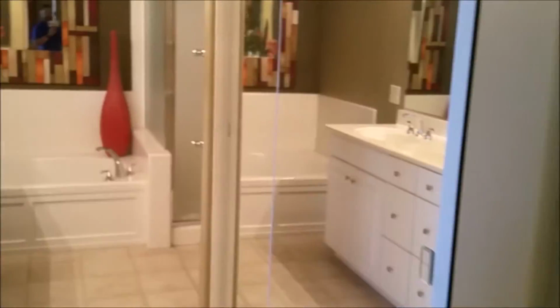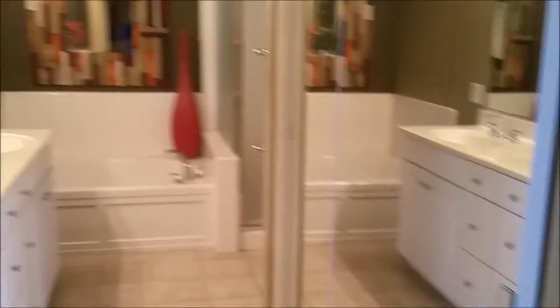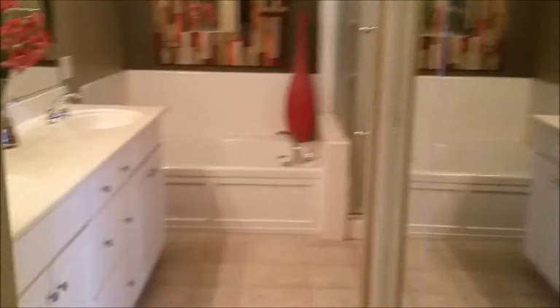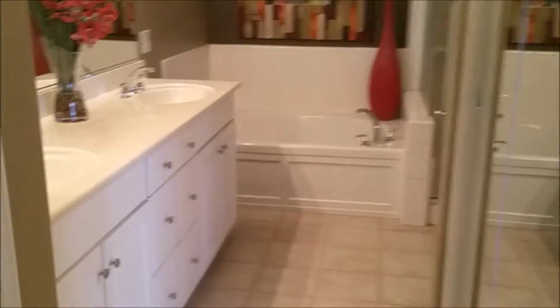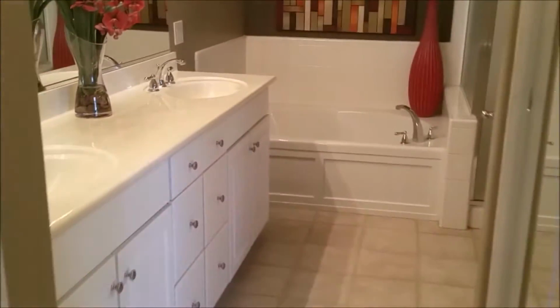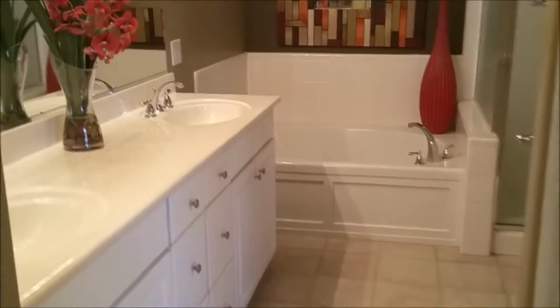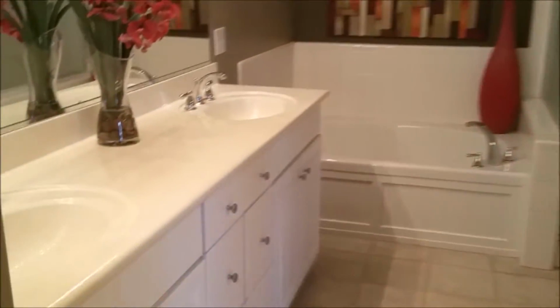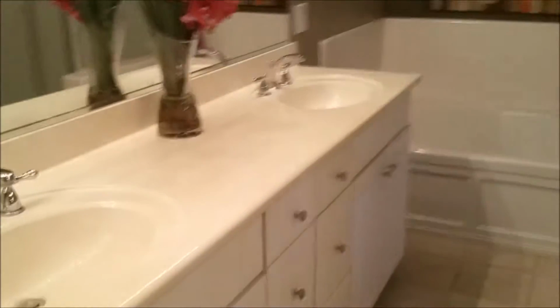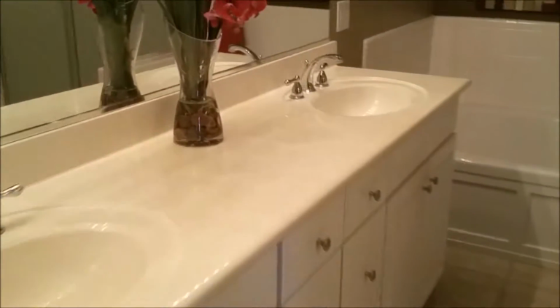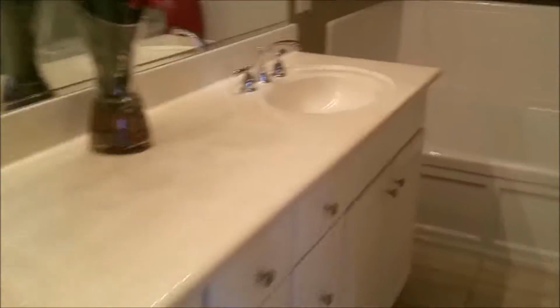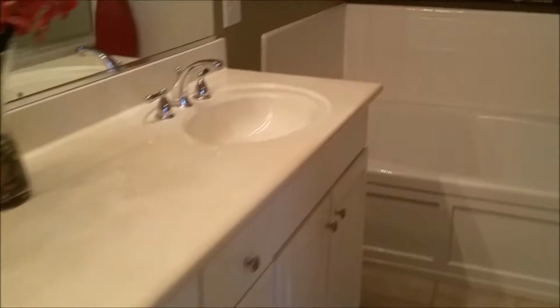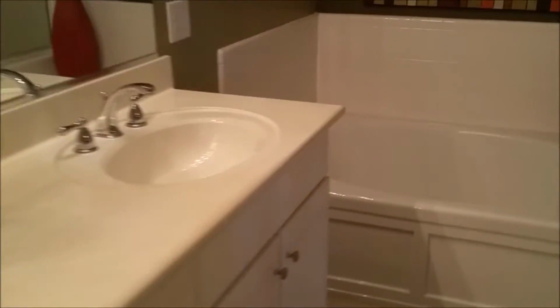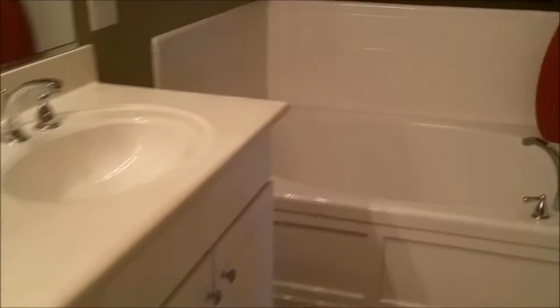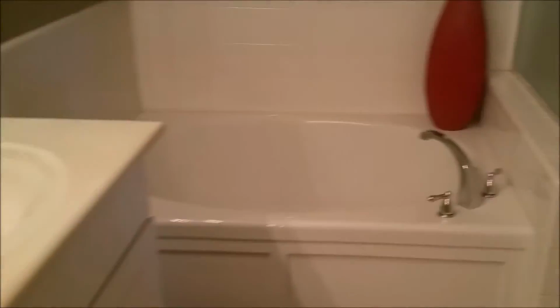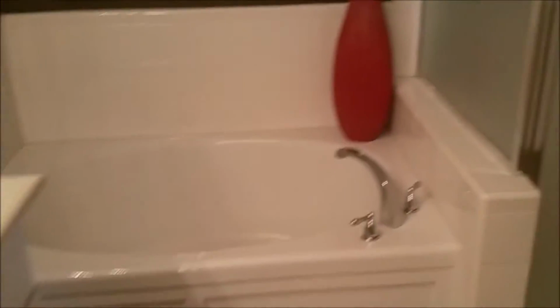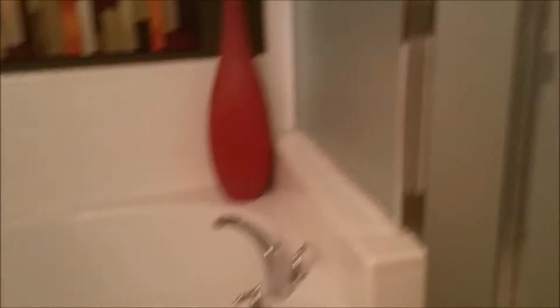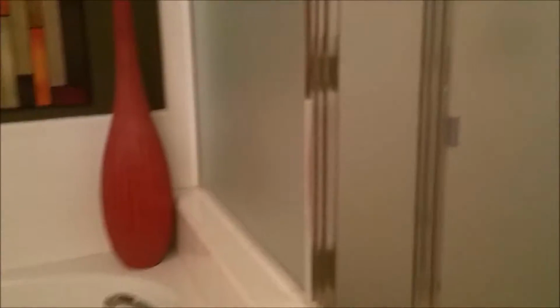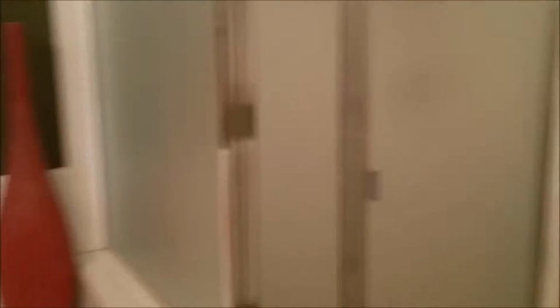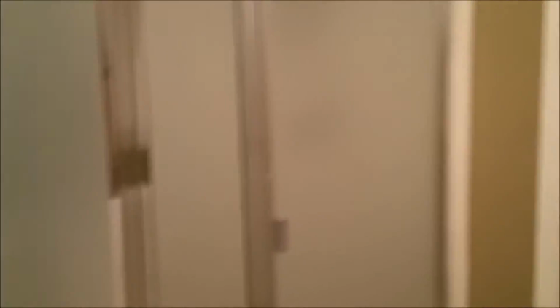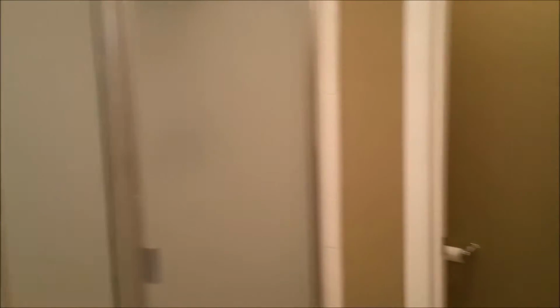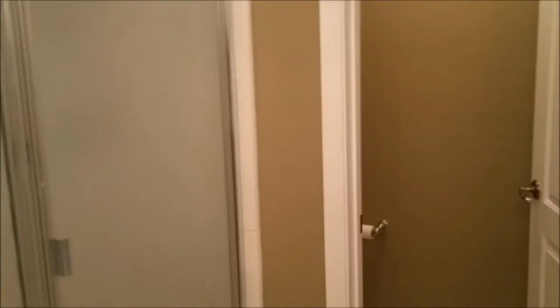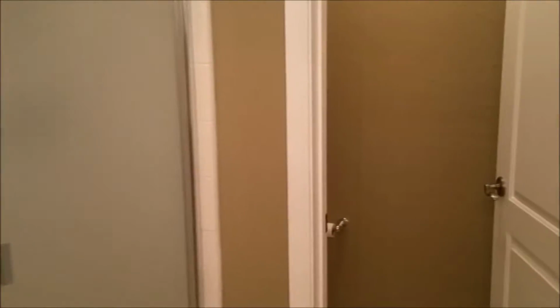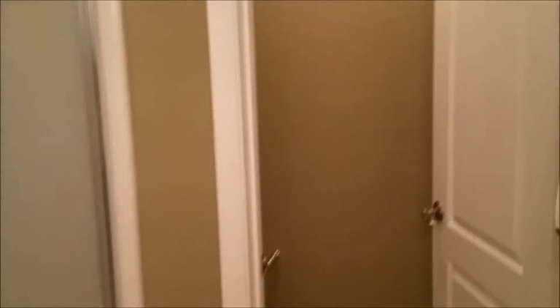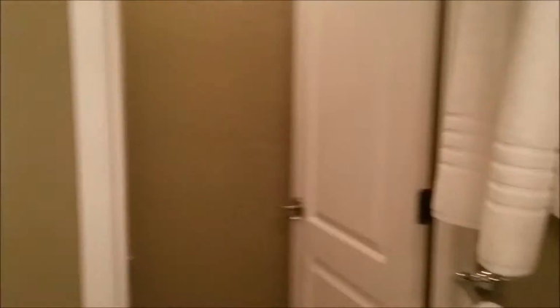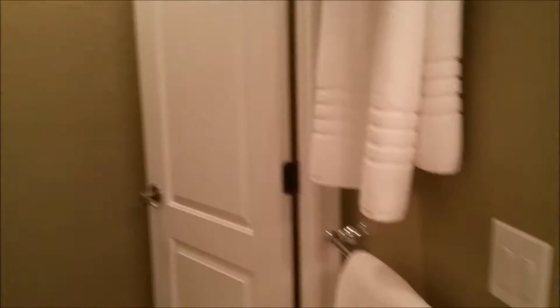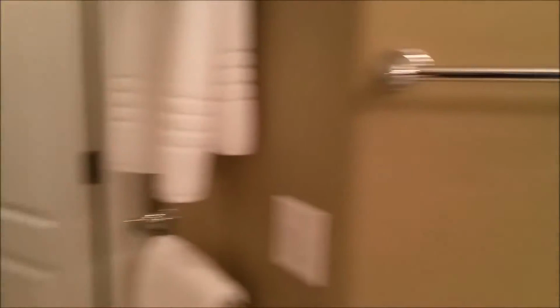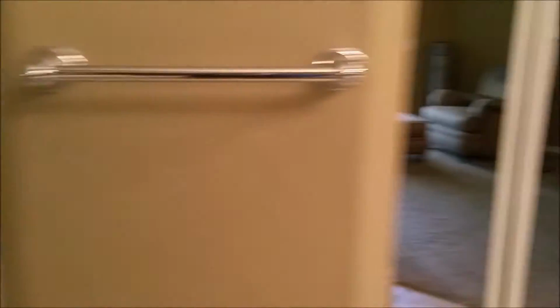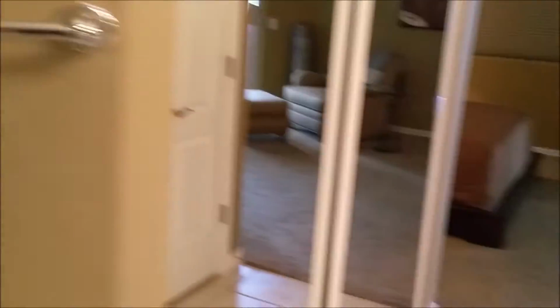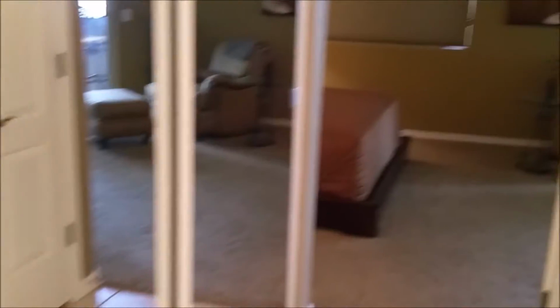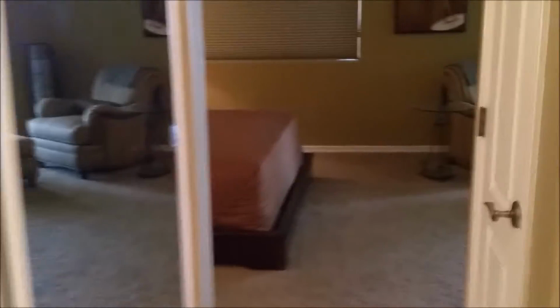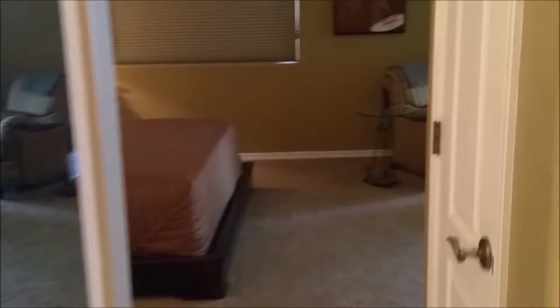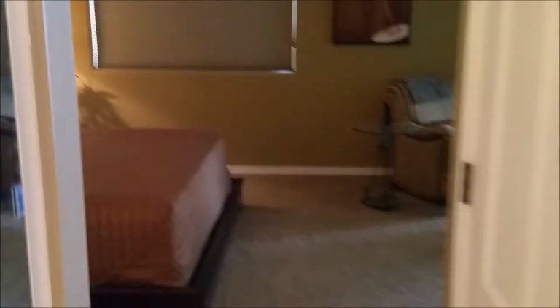The master bathroom also features high solid surface counters with dual sinks, a large separate tub, a shower, and an additional commode room. And right here we have a large walk-in closet.